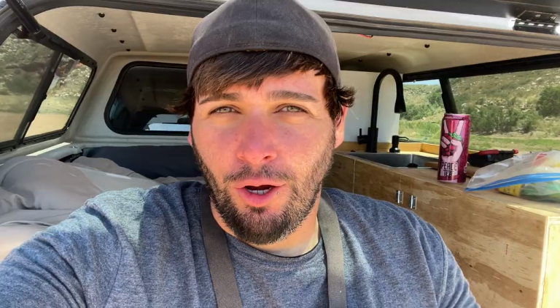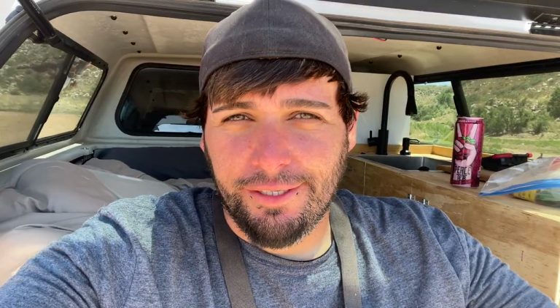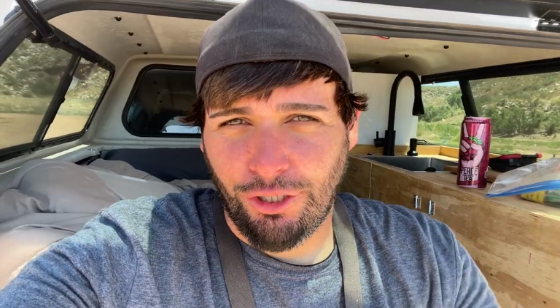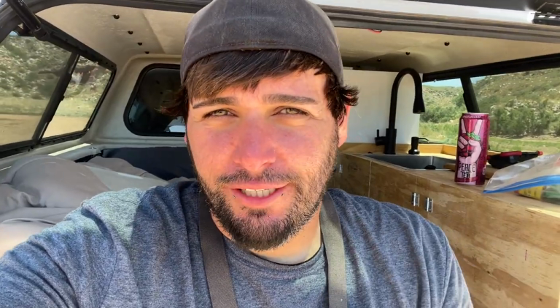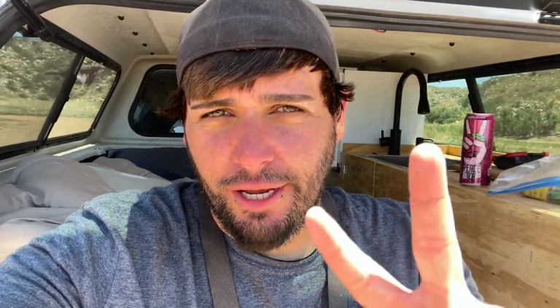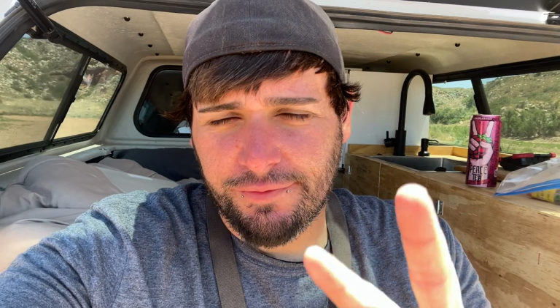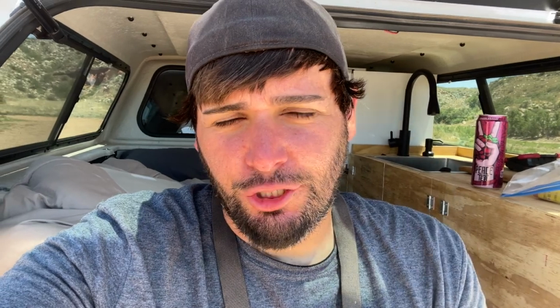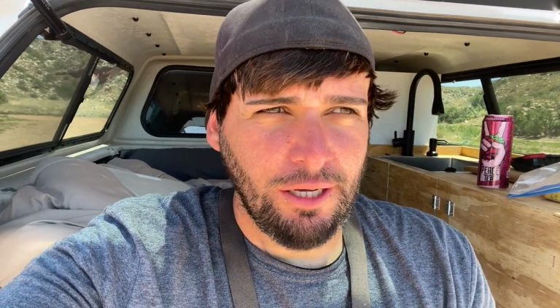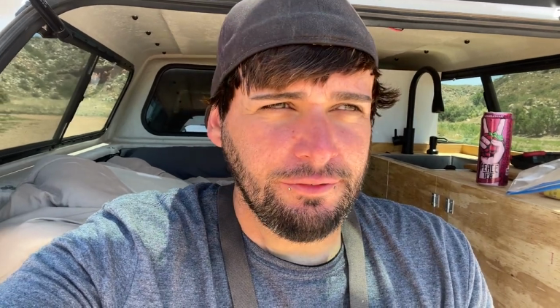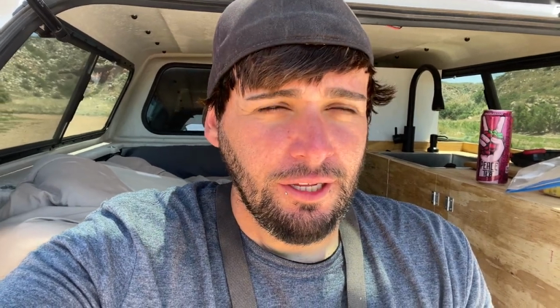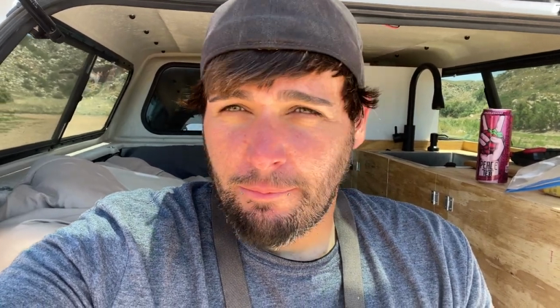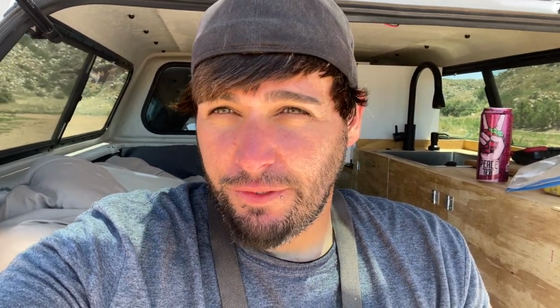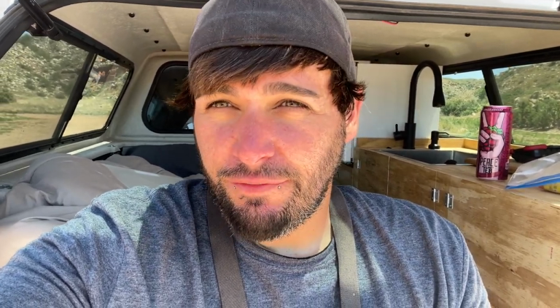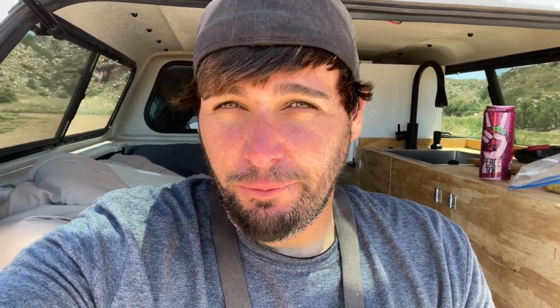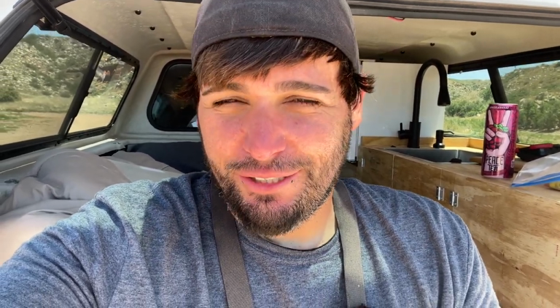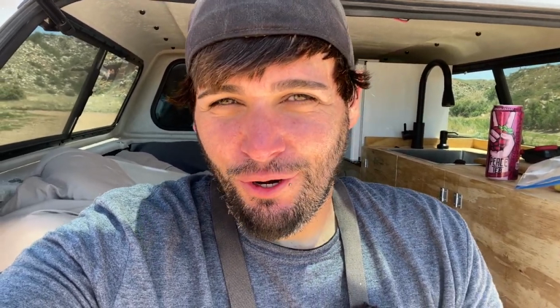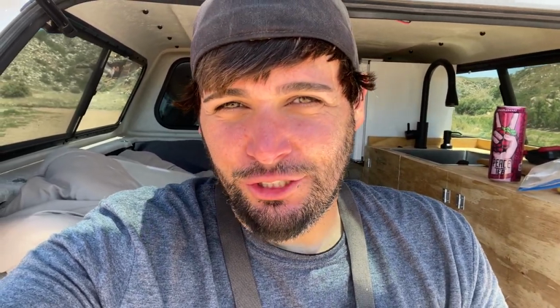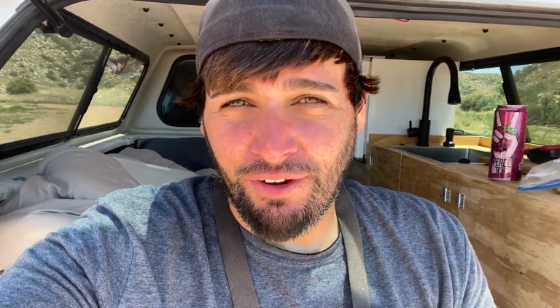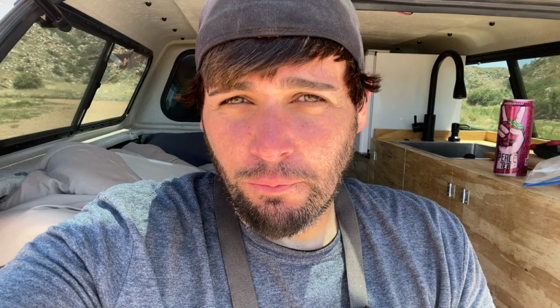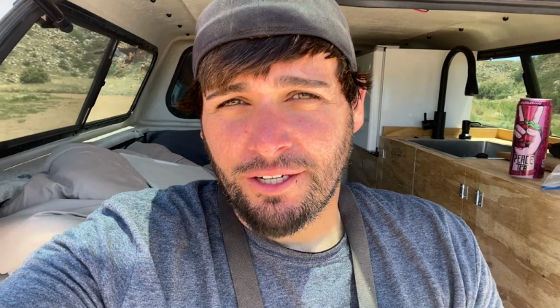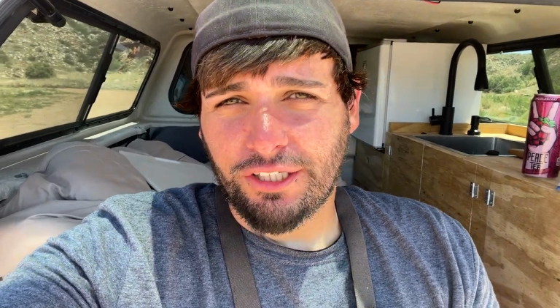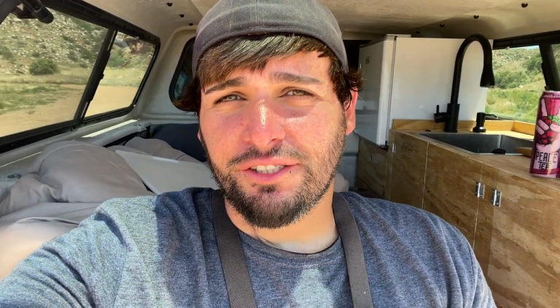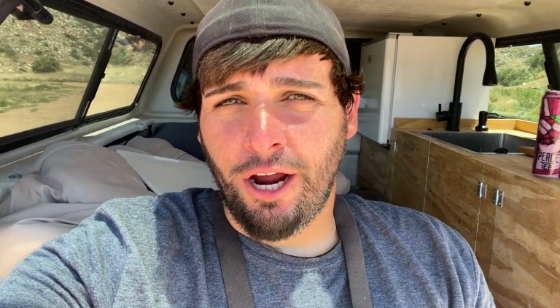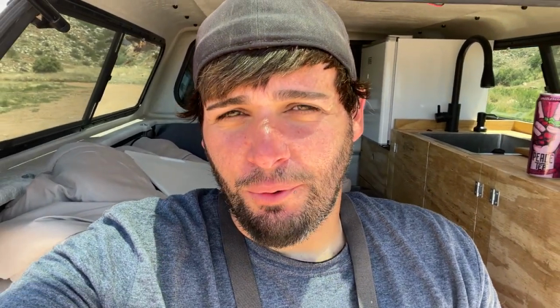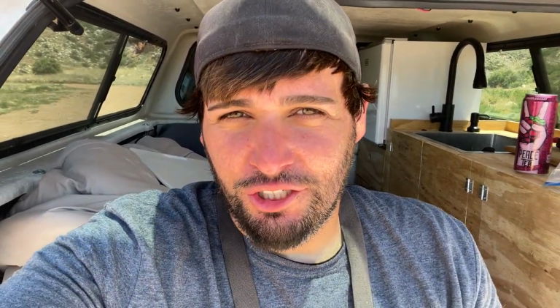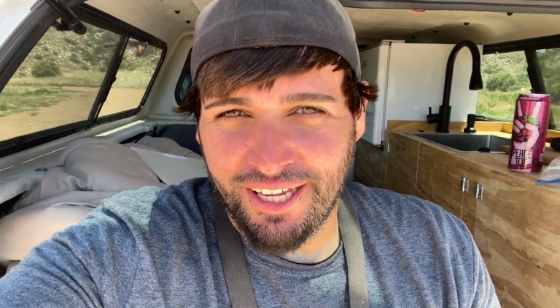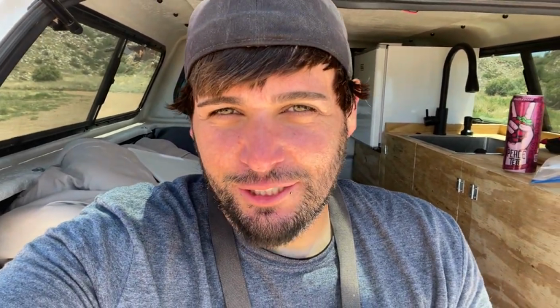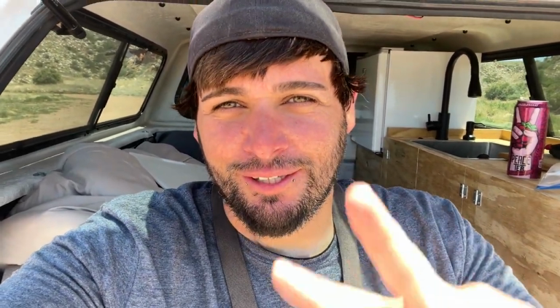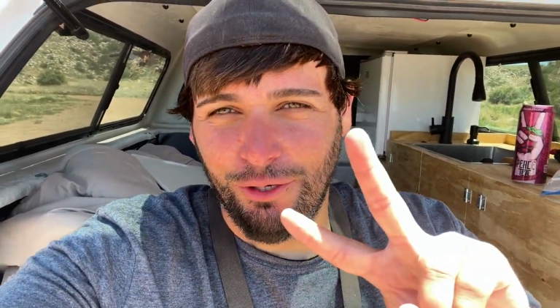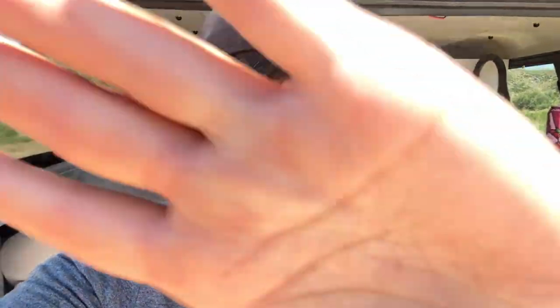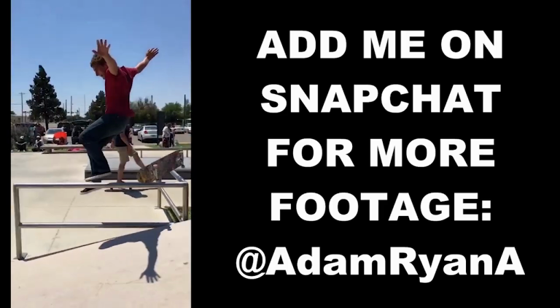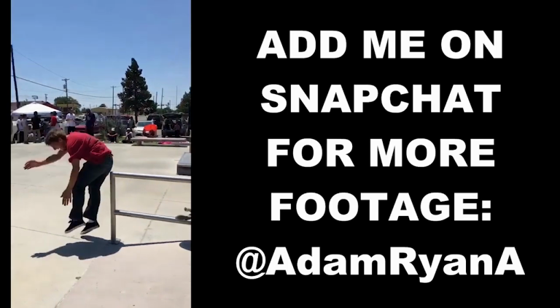Turned two negatives into a positive — my mouth is still on fire but guys I hope you enjoyed the video. Don't forget to like and subscribe and I'll catch y'all in the next one!